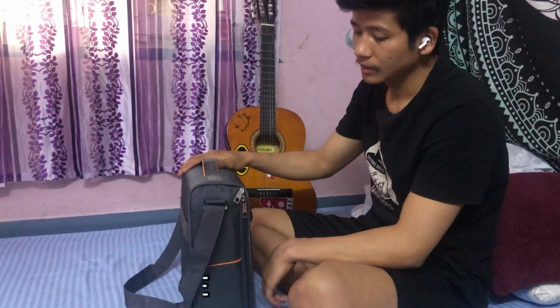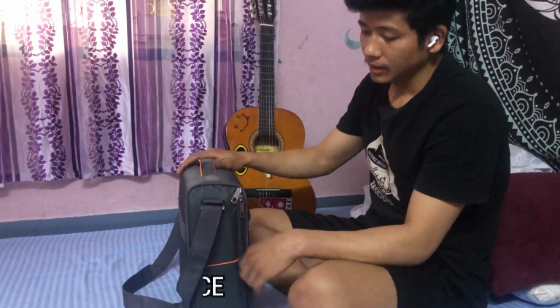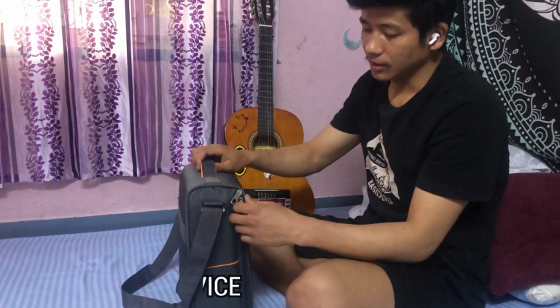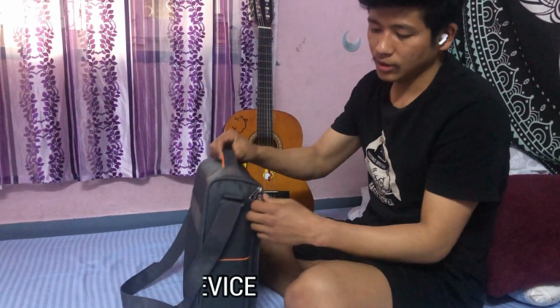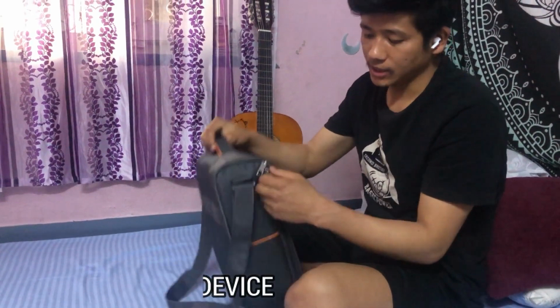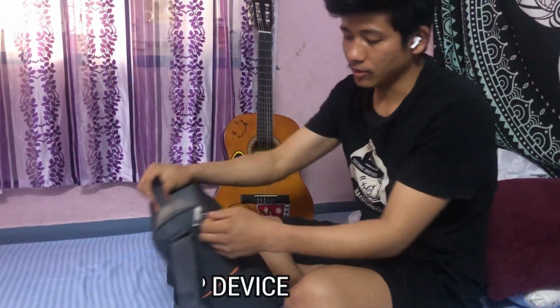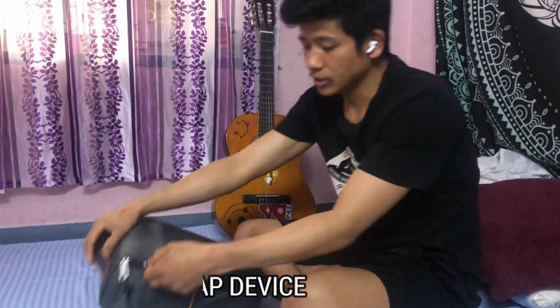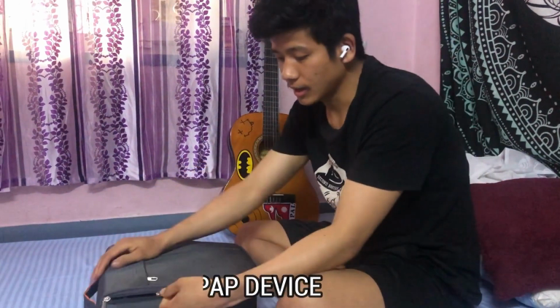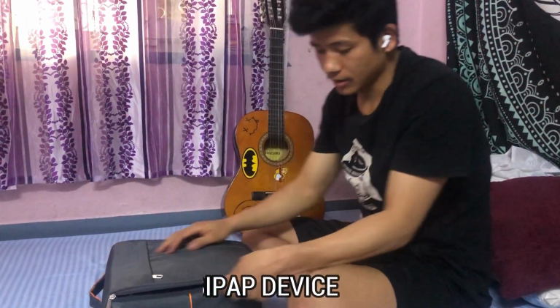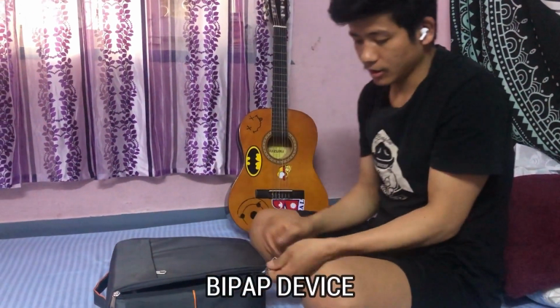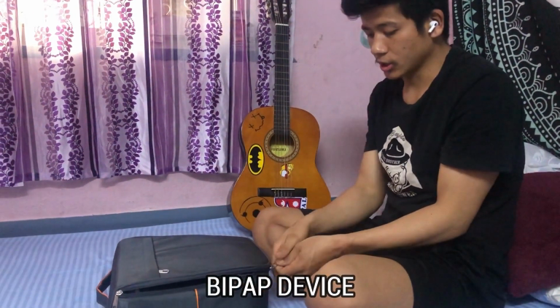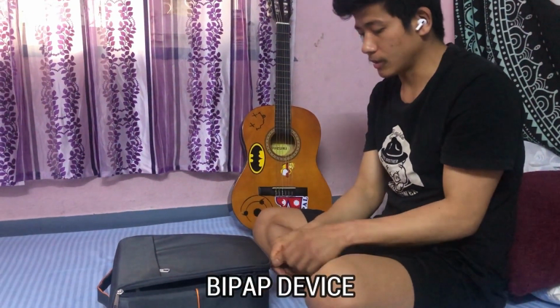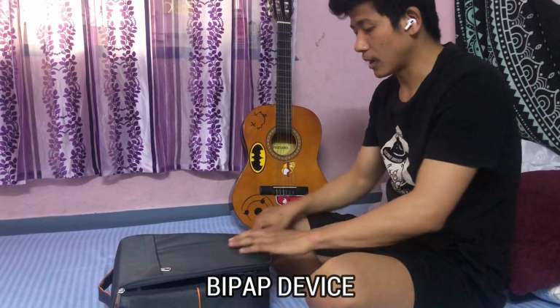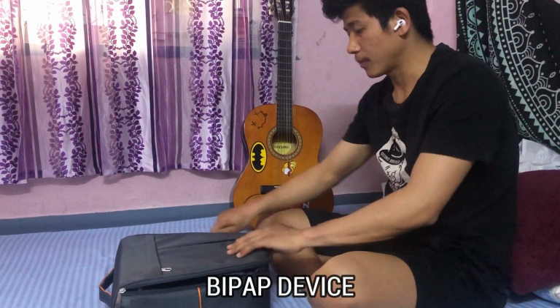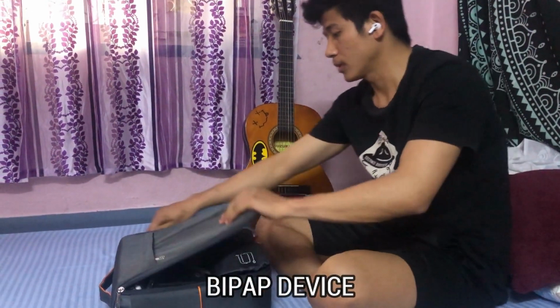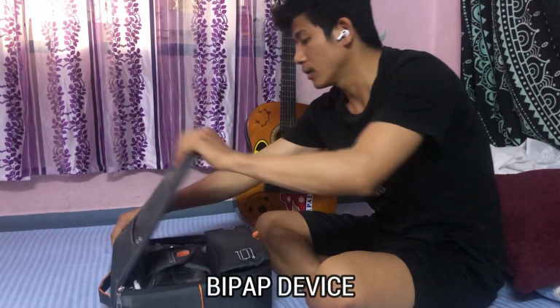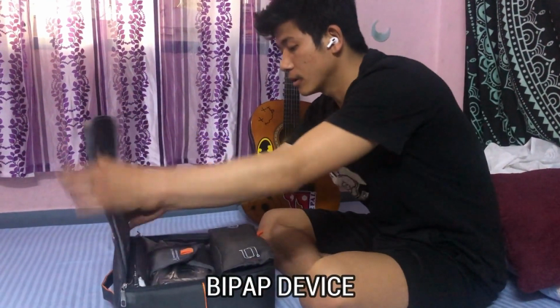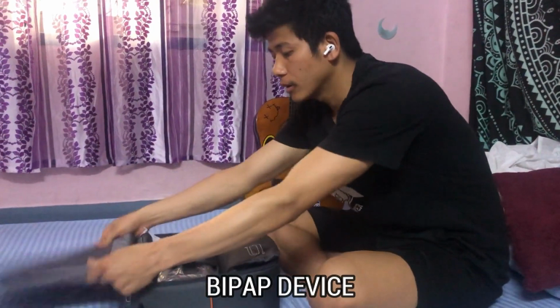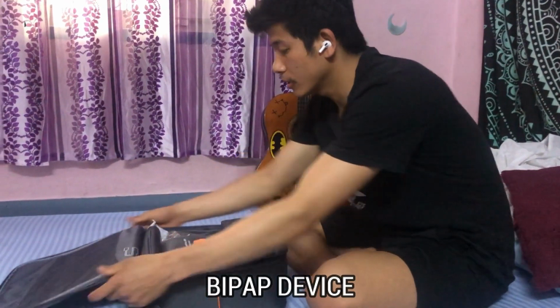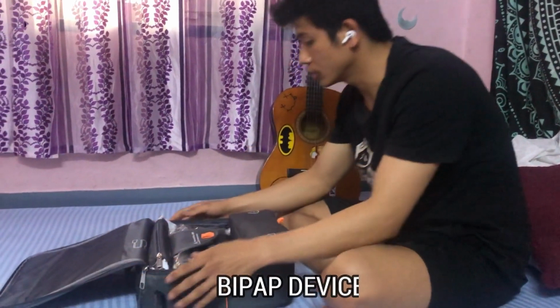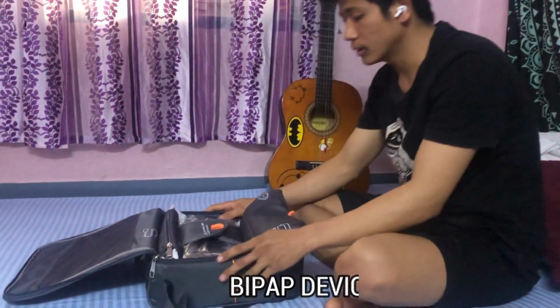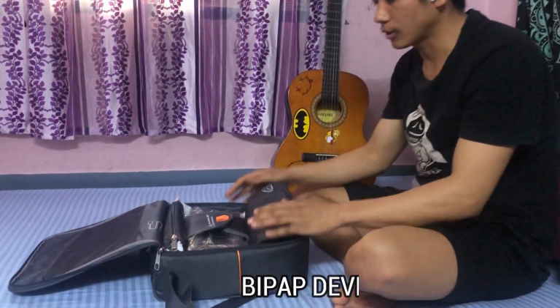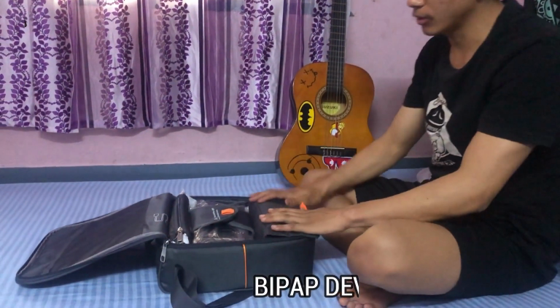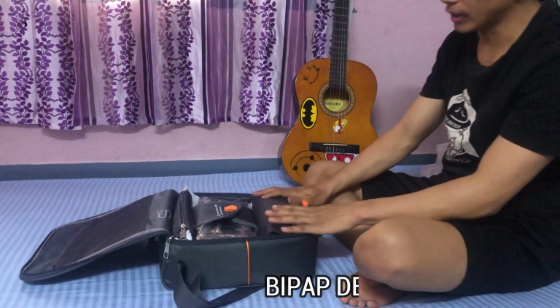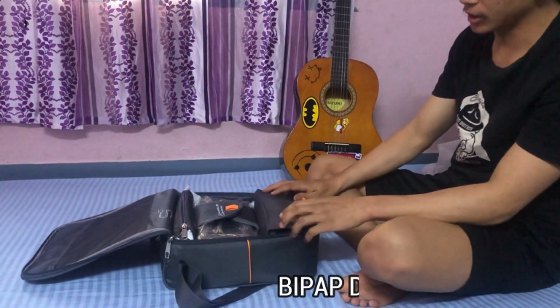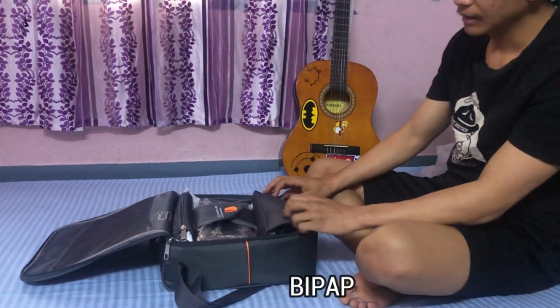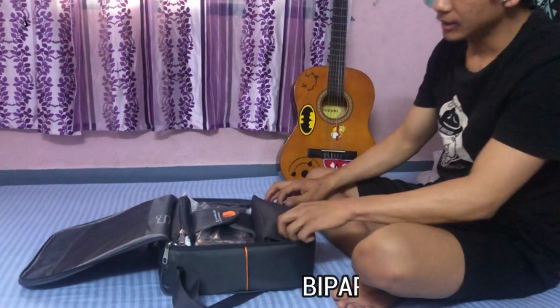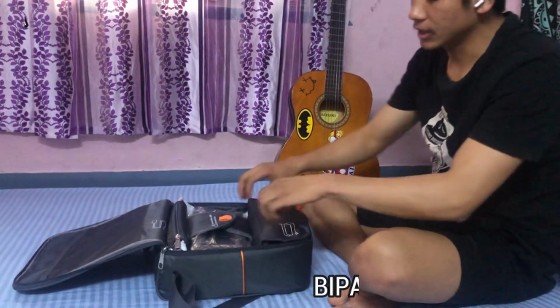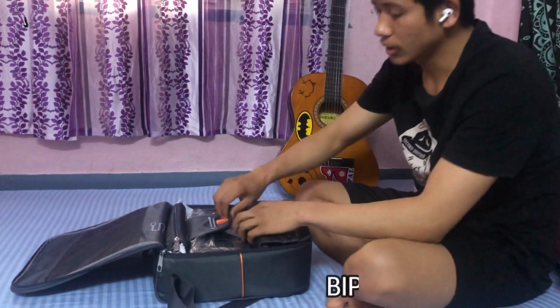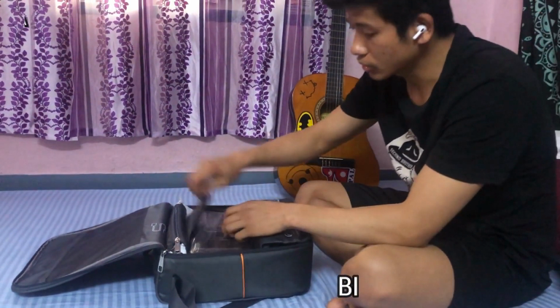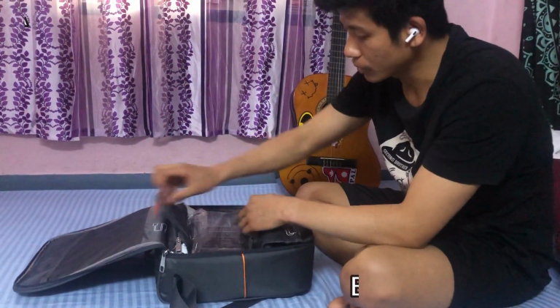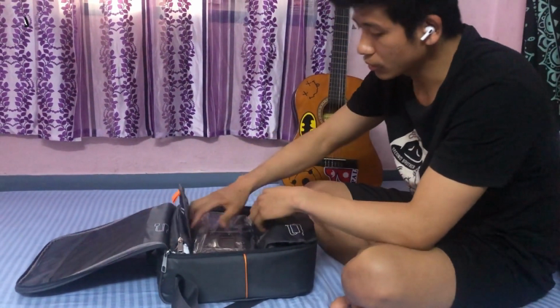Hello guys, I am here with an electric device, a BiPAP machine. I want to show you a few things that we have to look at.